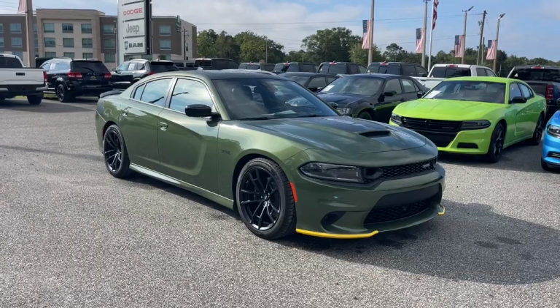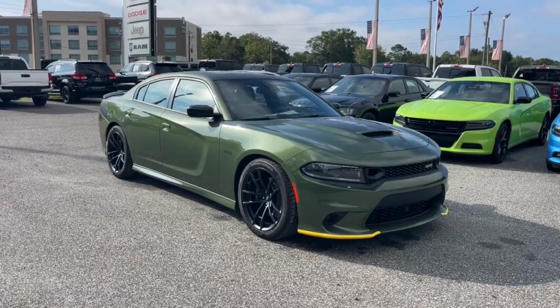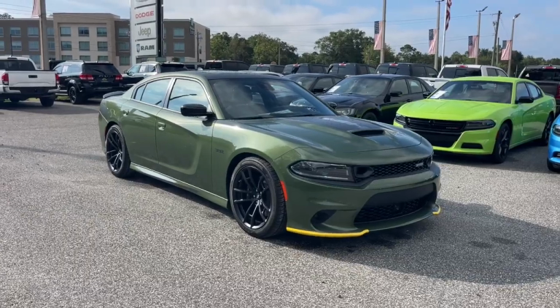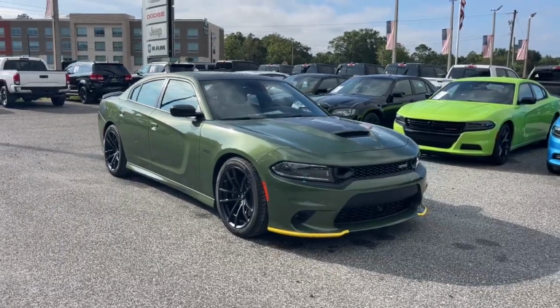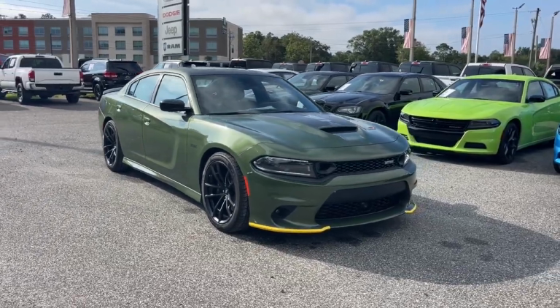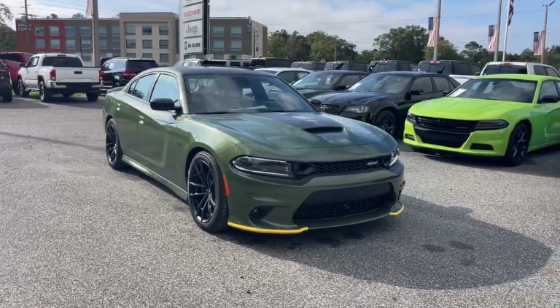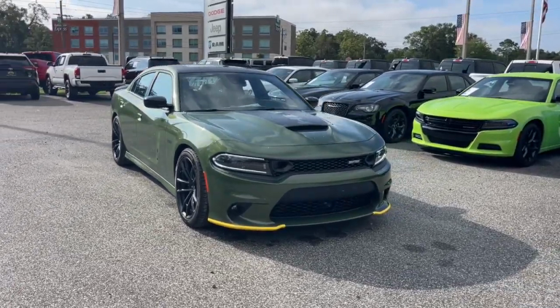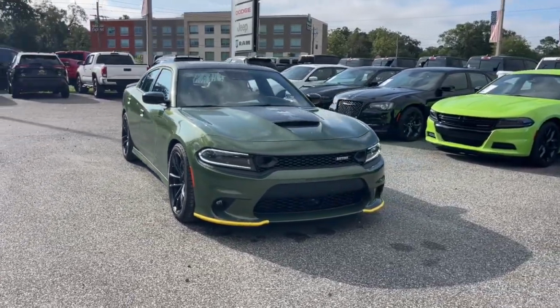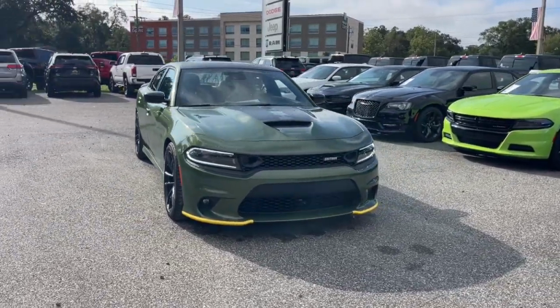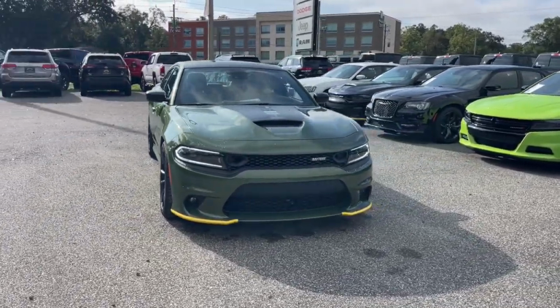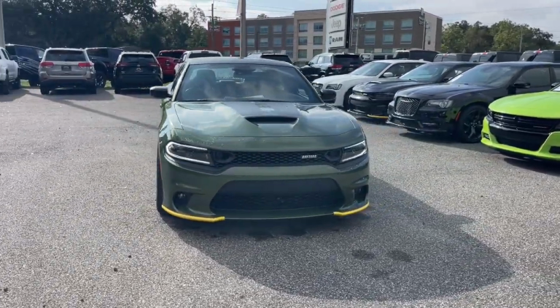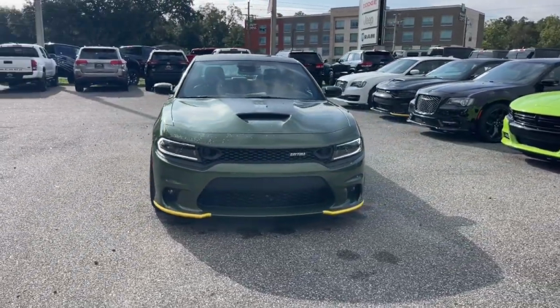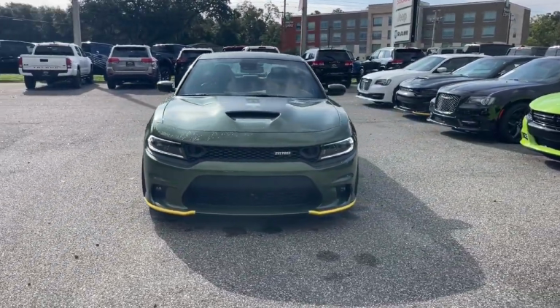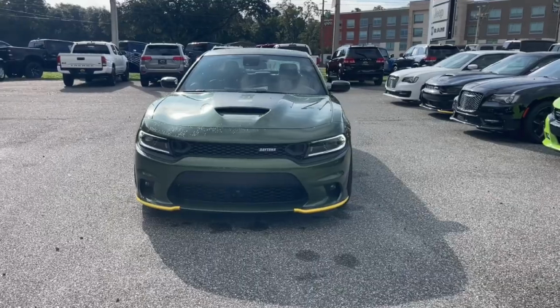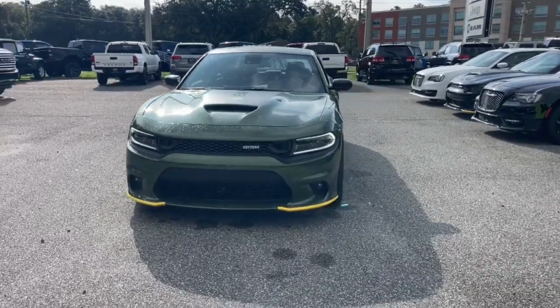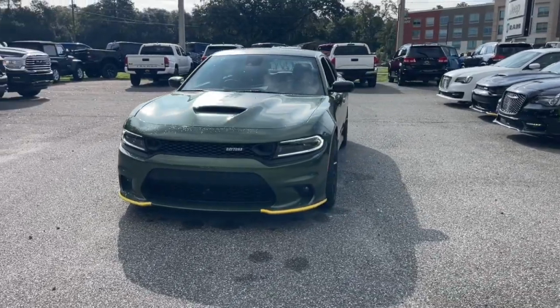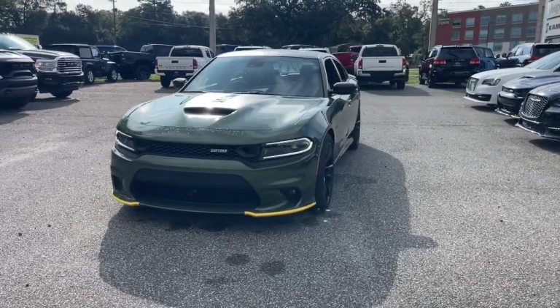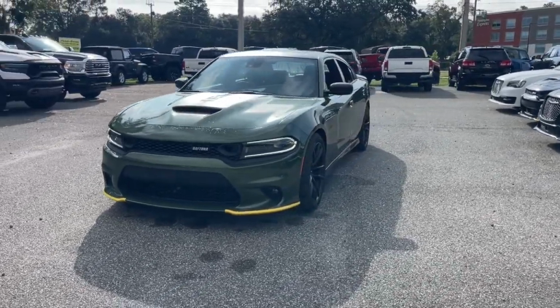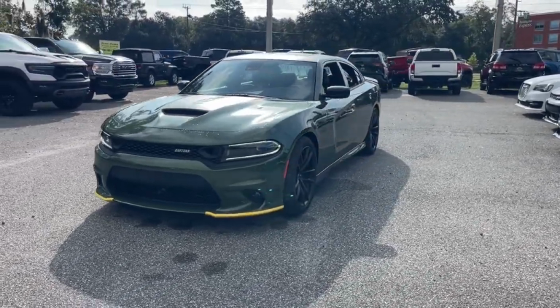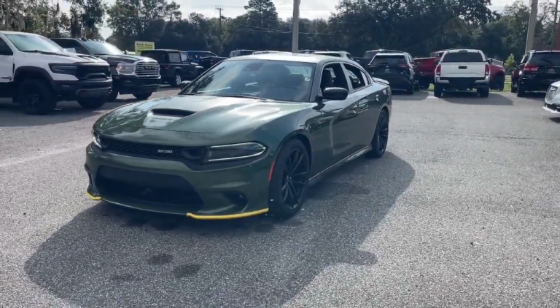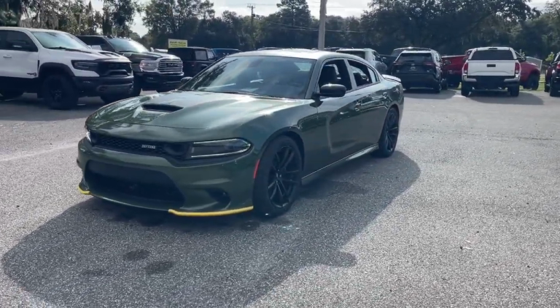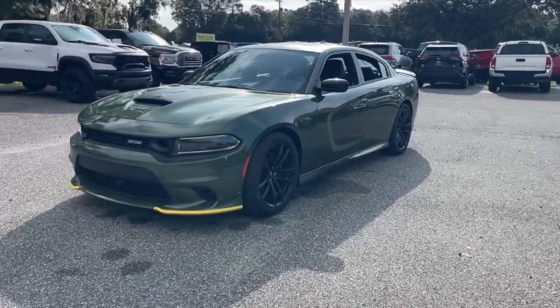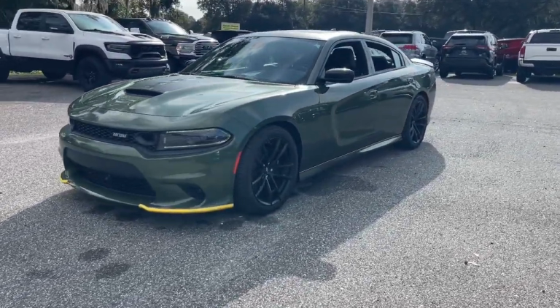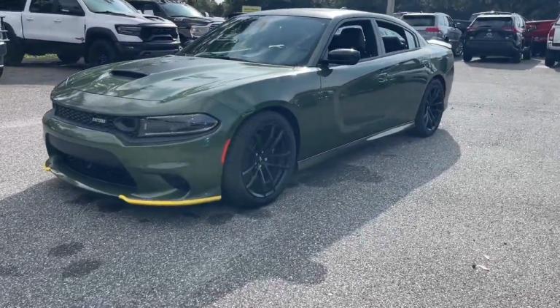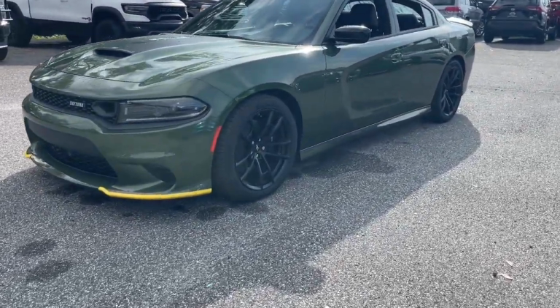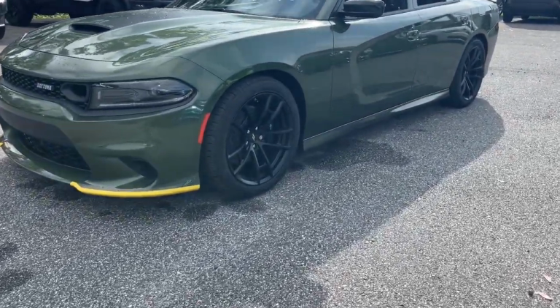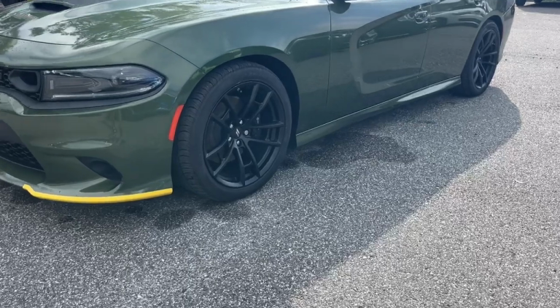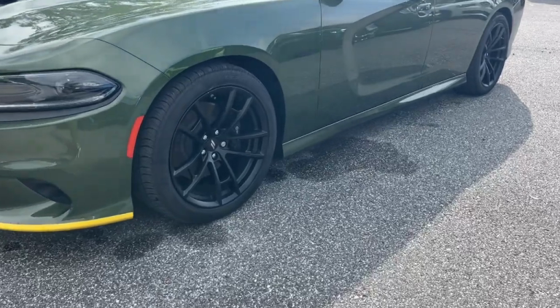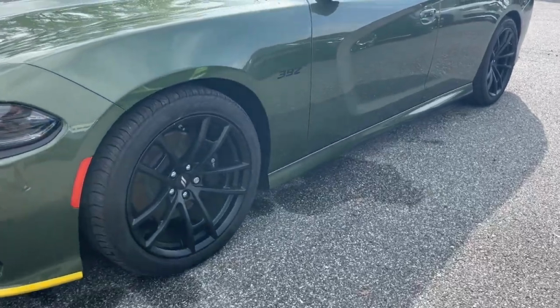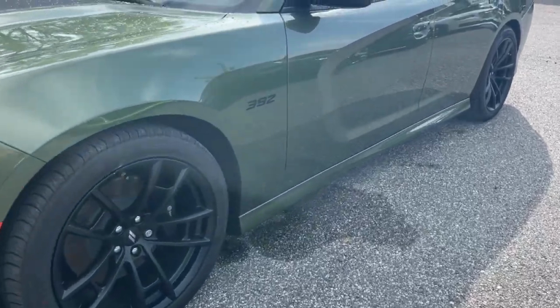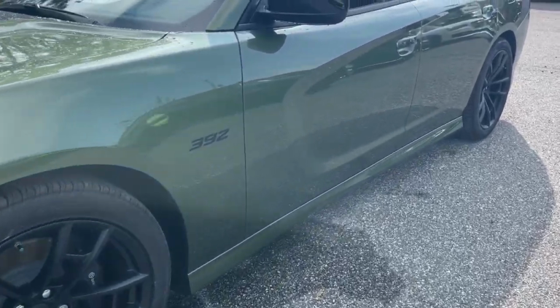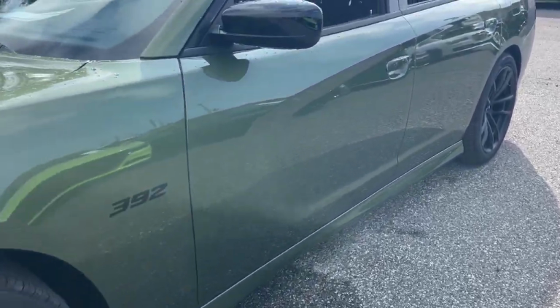Take a moment to check out the 2023 Dodge Charger. The Charger delivers all the power and excitement you want in a muscle car and the safety features and convenience you need for the daily drive.